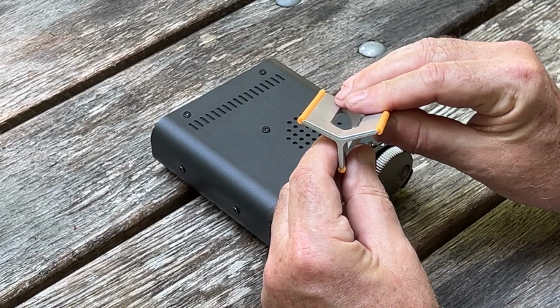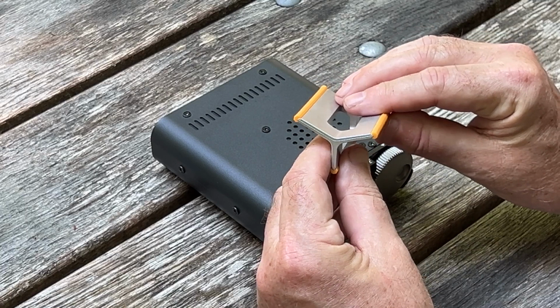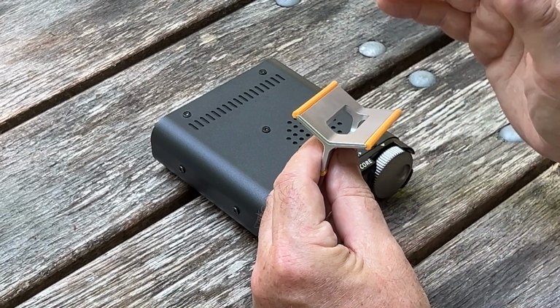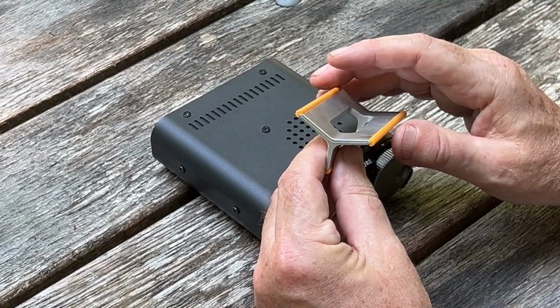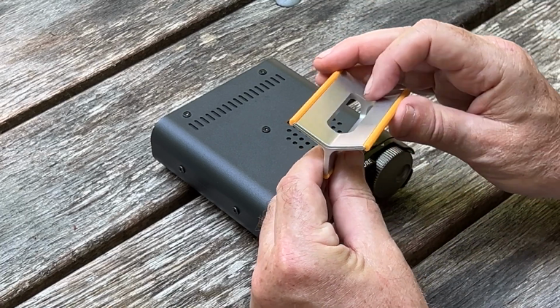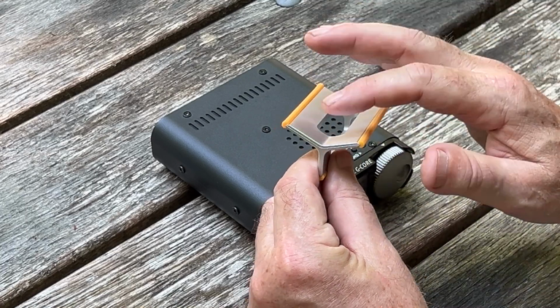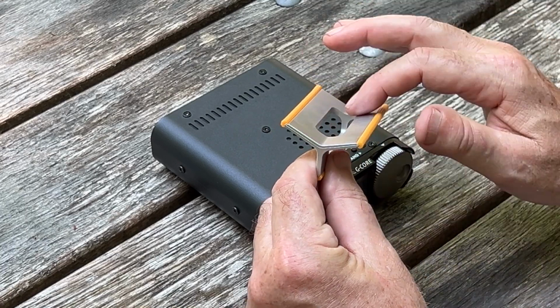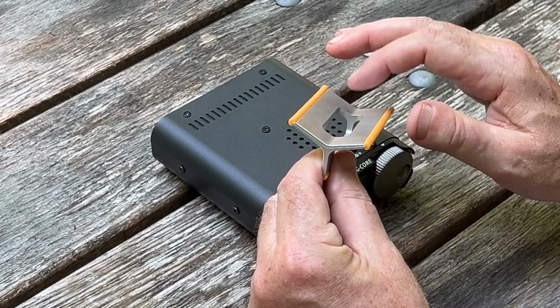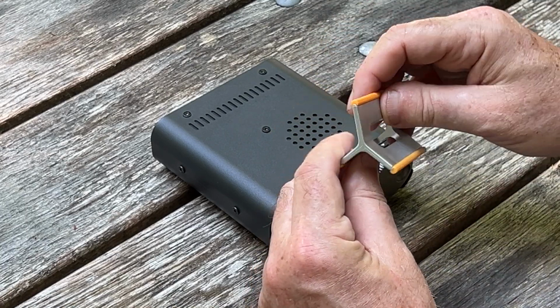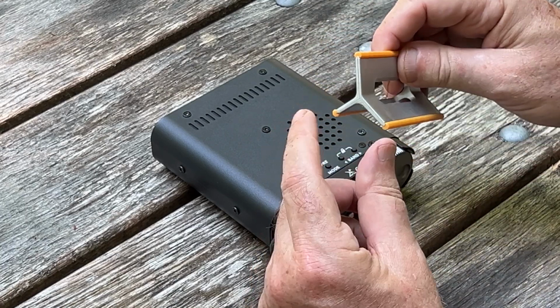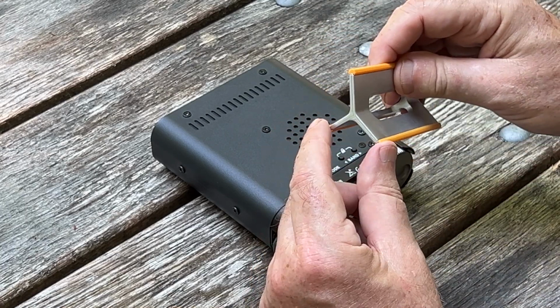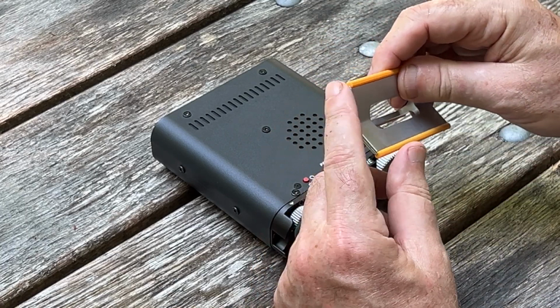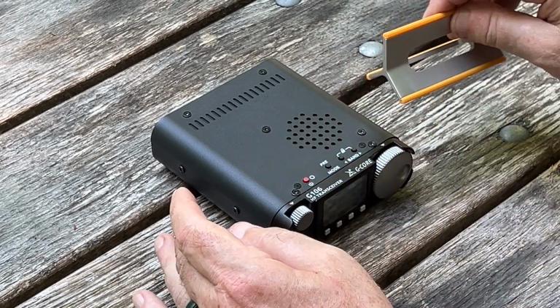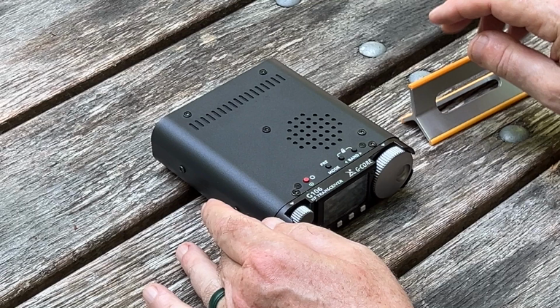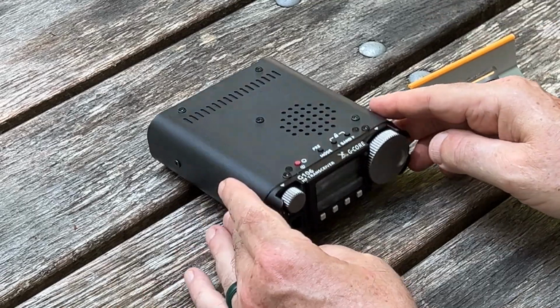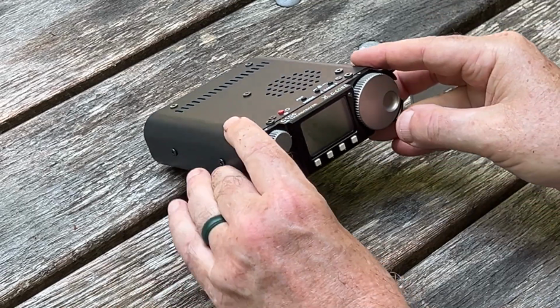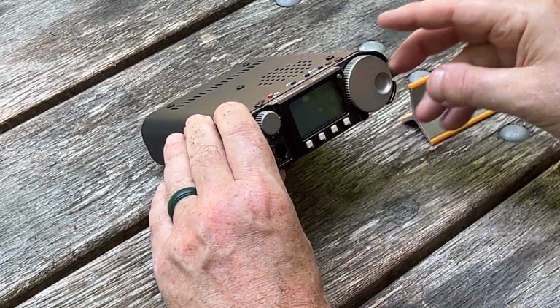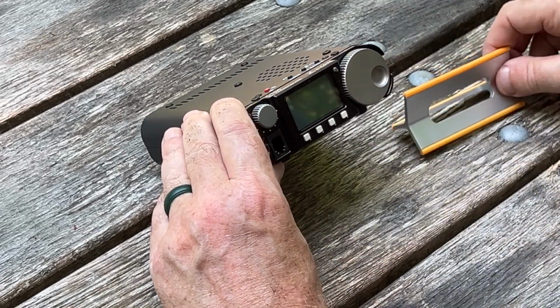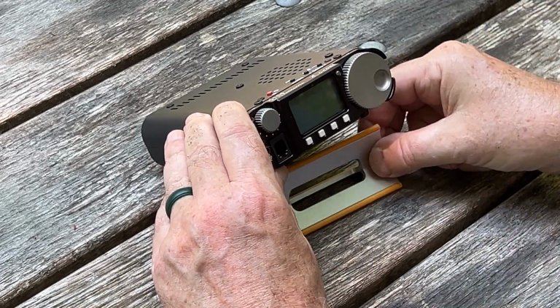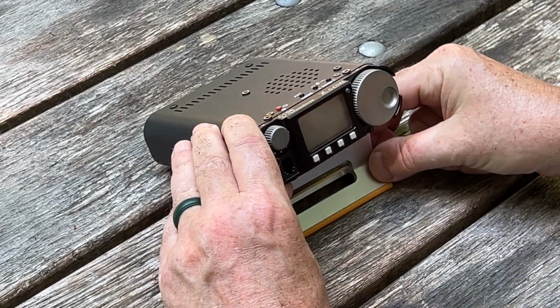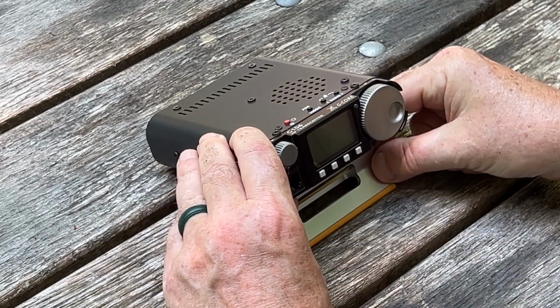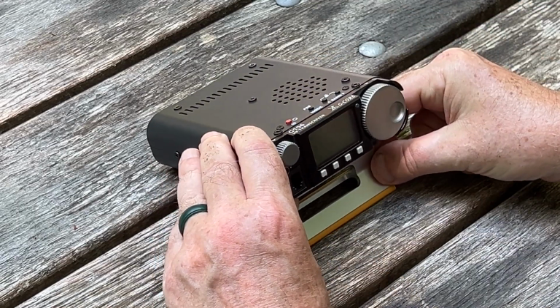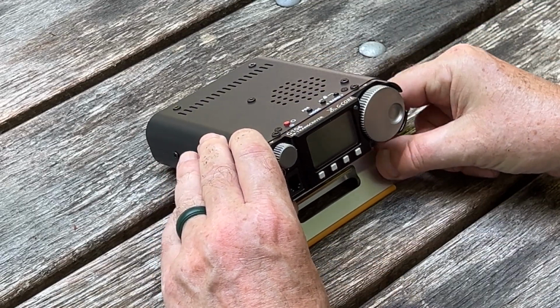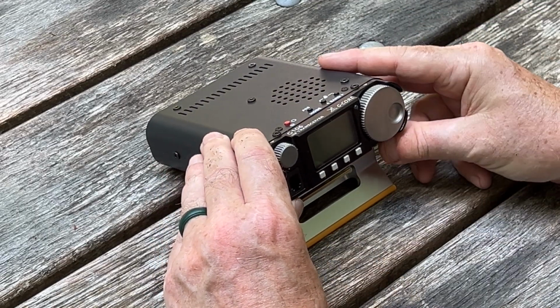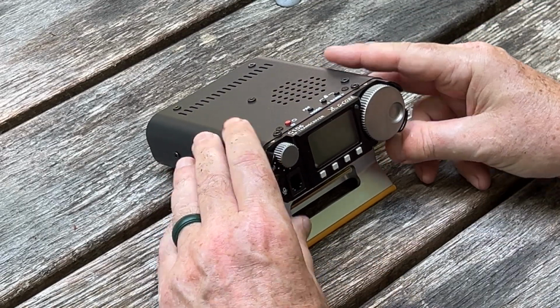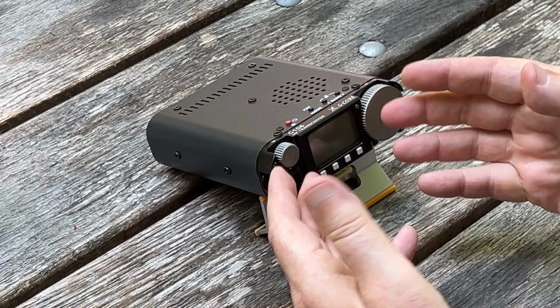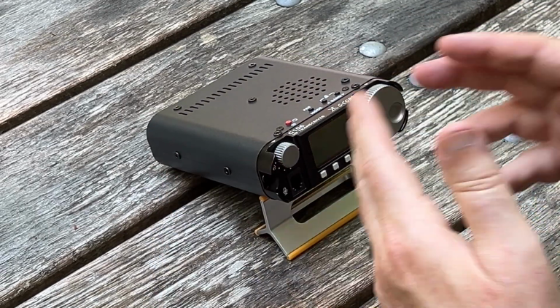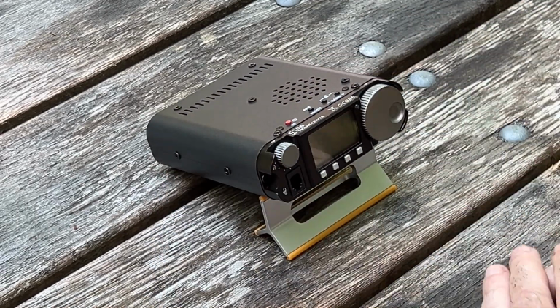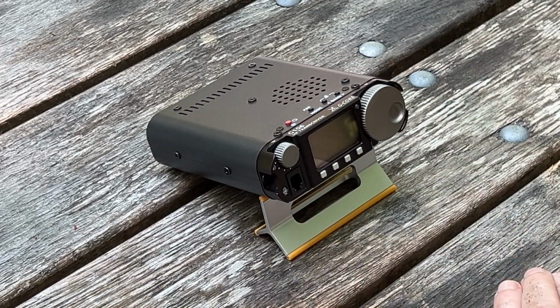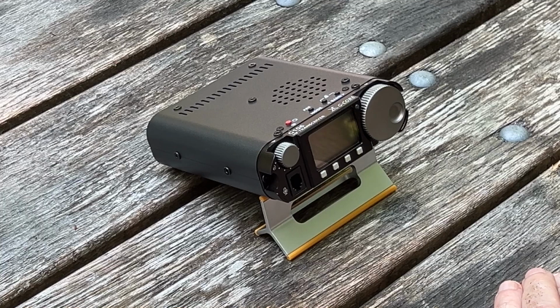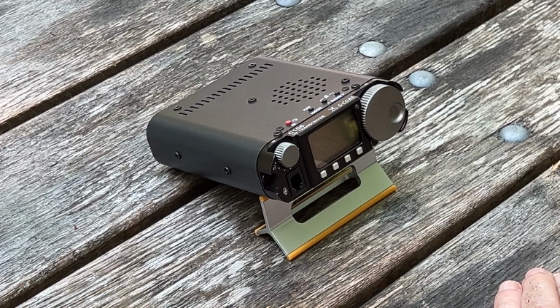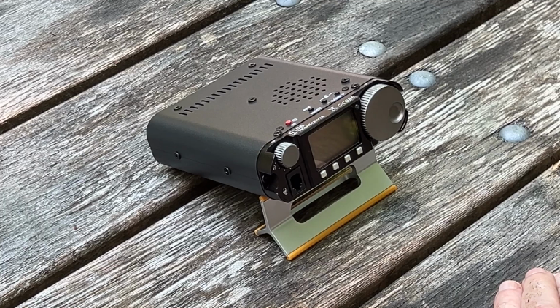Being taller, I like to have it pointing a little further up, so I'll put these two on the table and use this end to point up. And now it's at a good angle for me to see the radio.